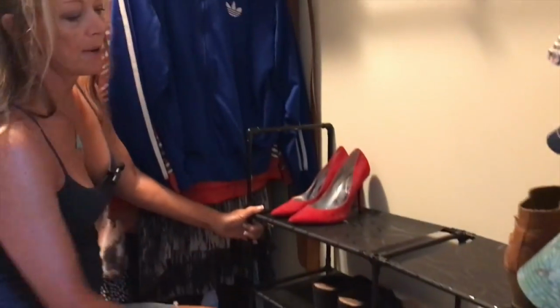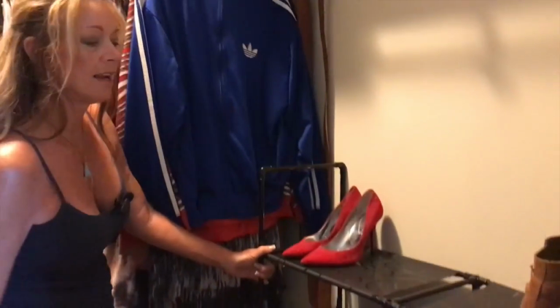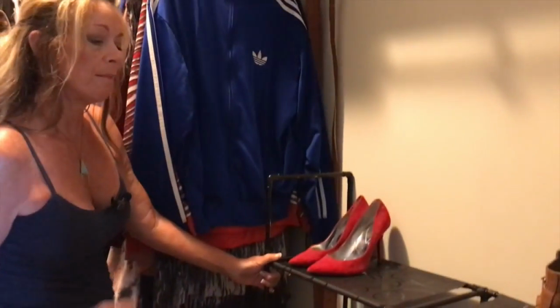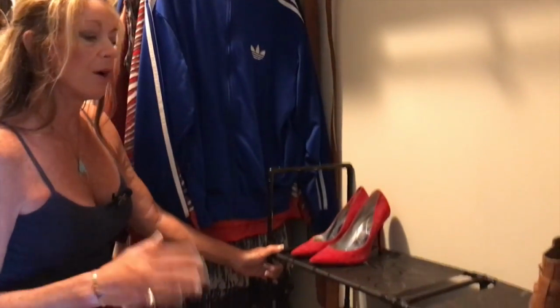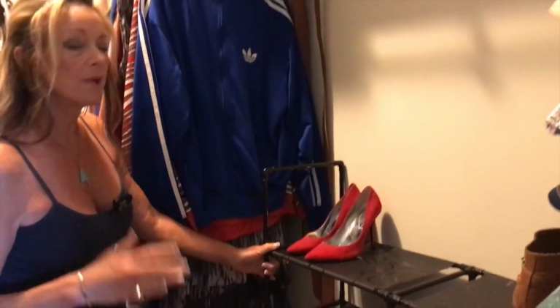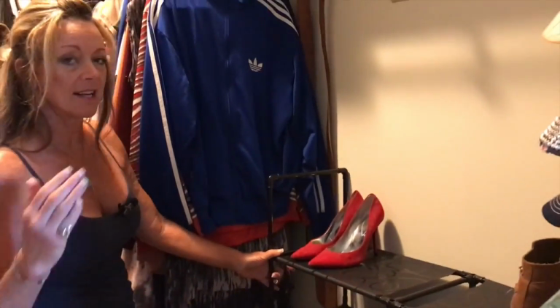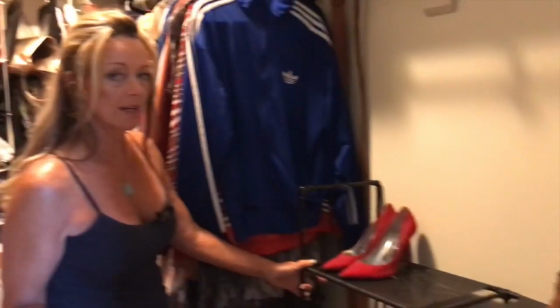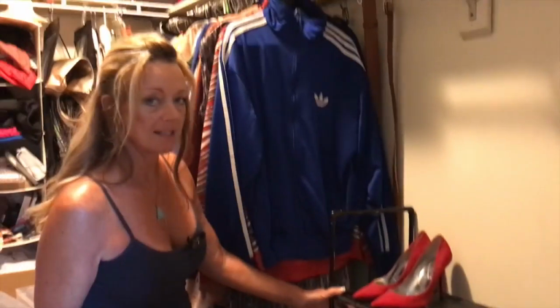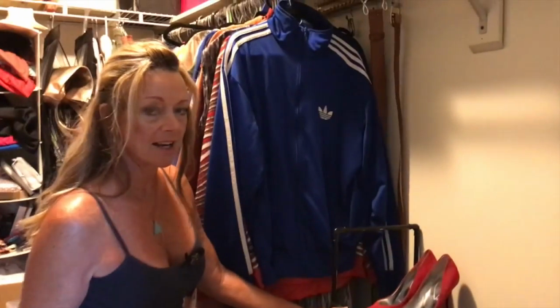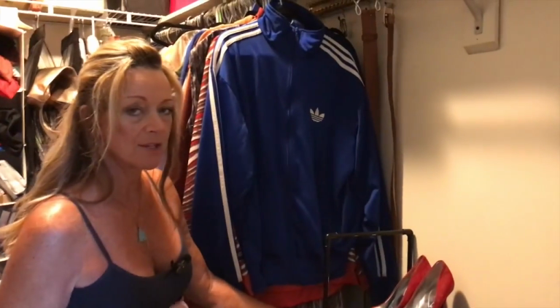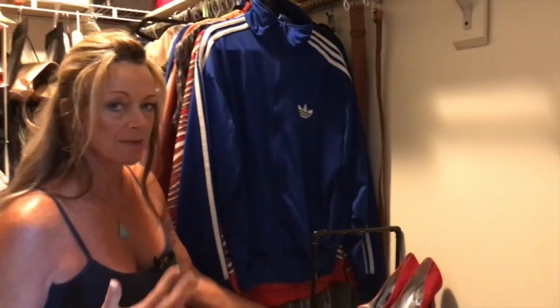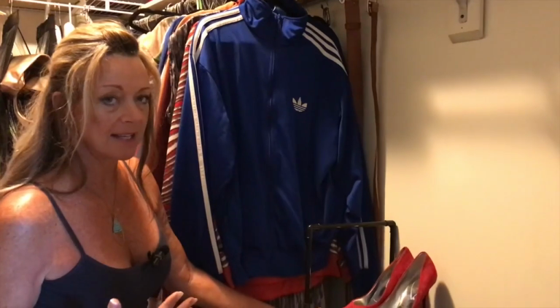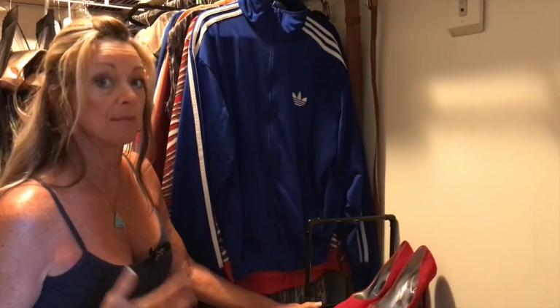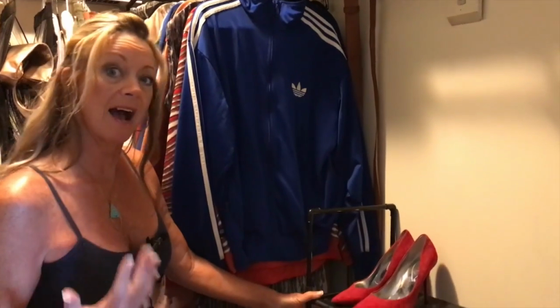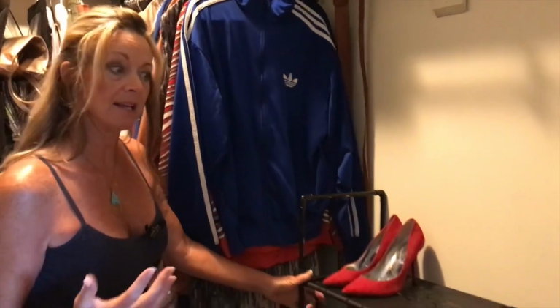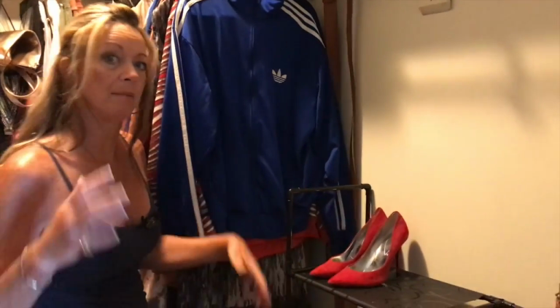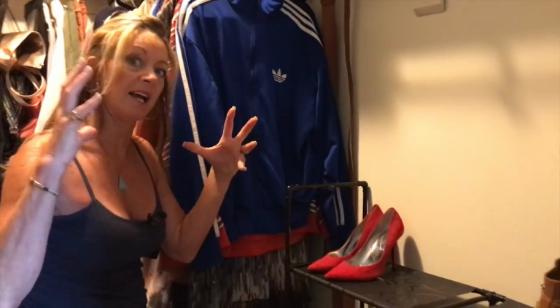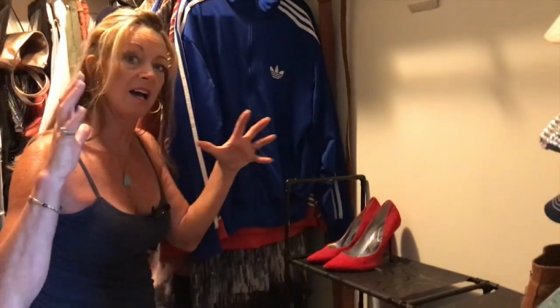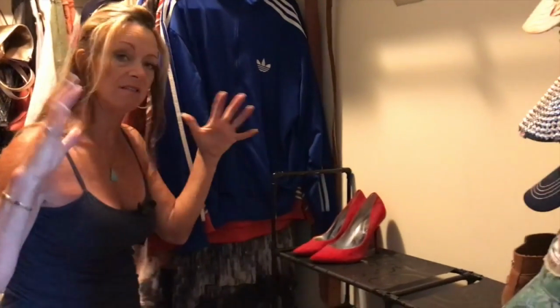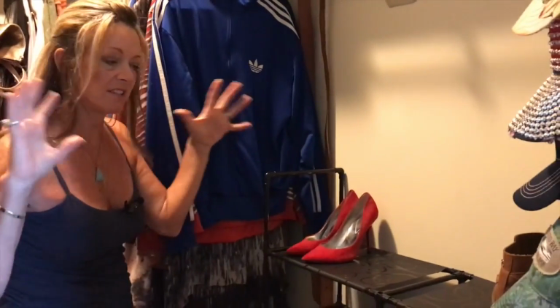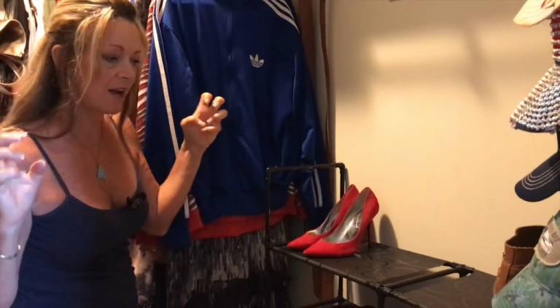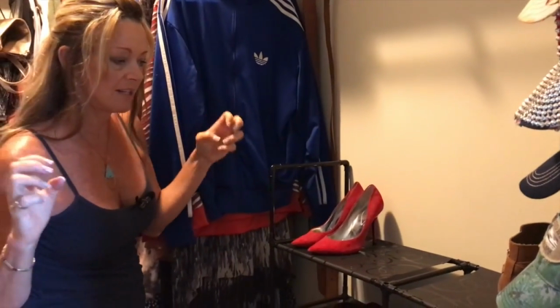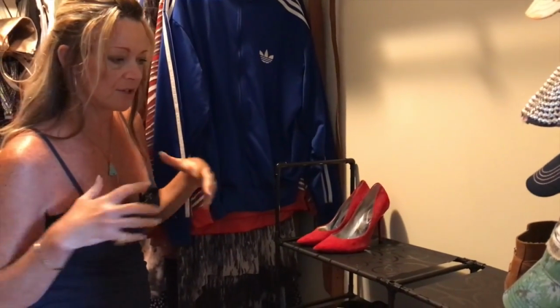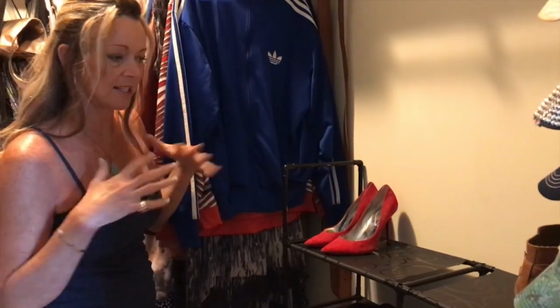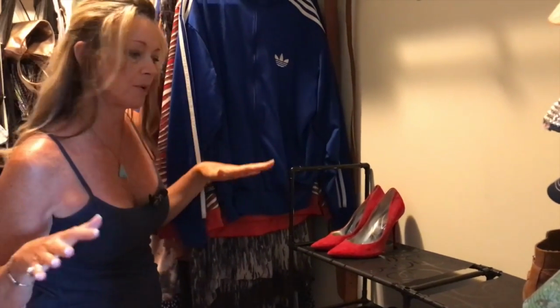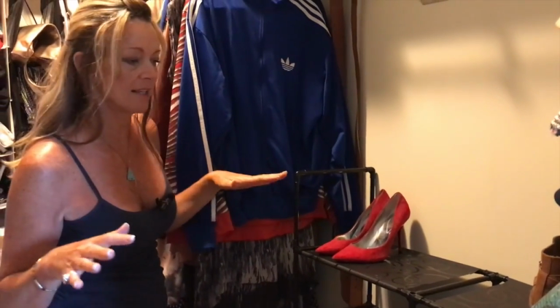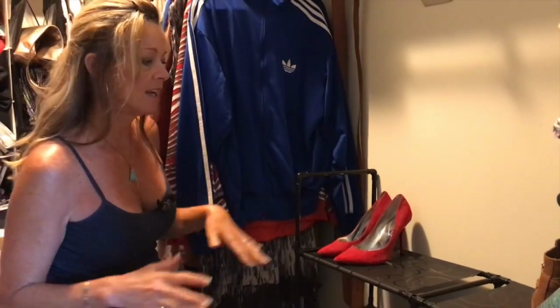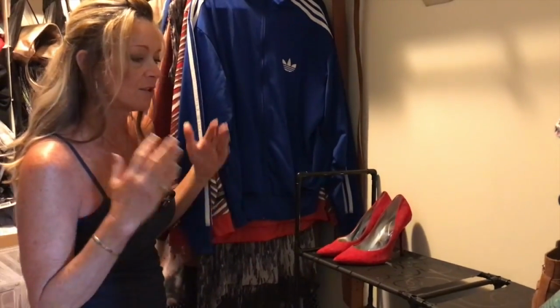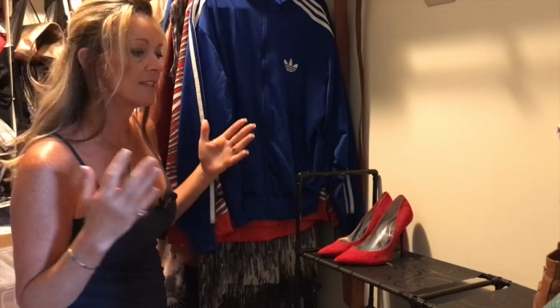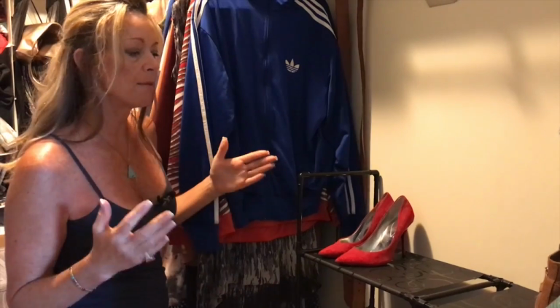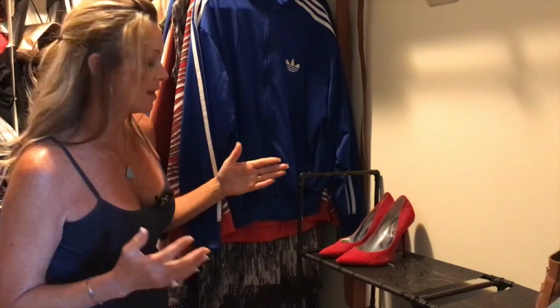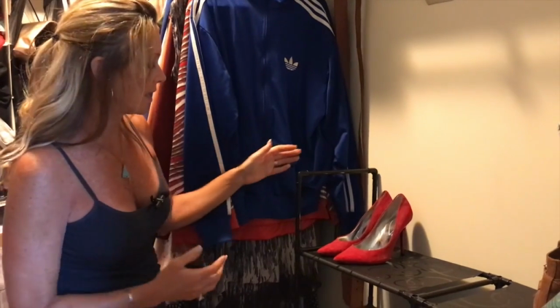My goal was to get organized and to come into a space and be happy — you know how it is when you're disorganized. So this is helping me get organized.